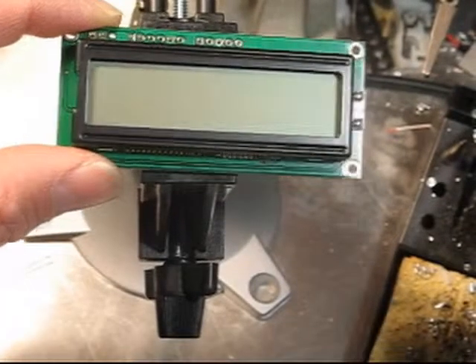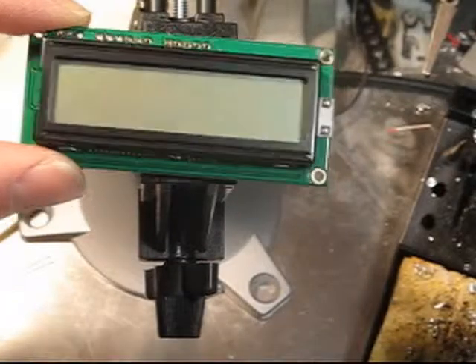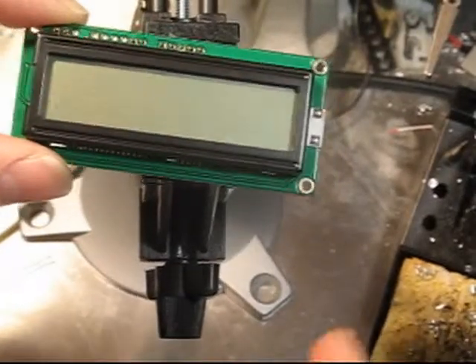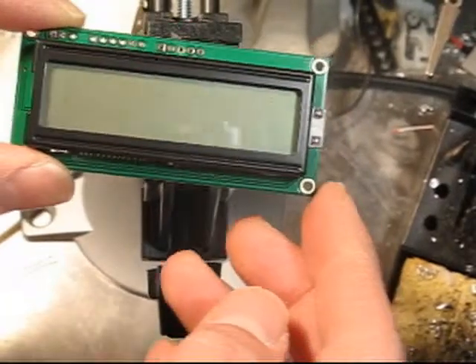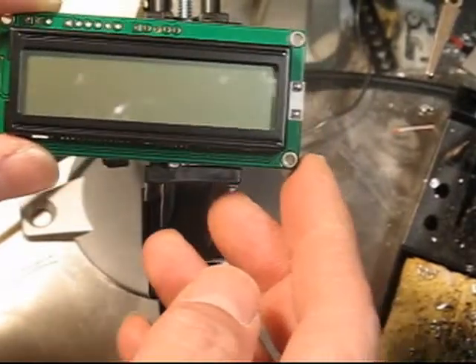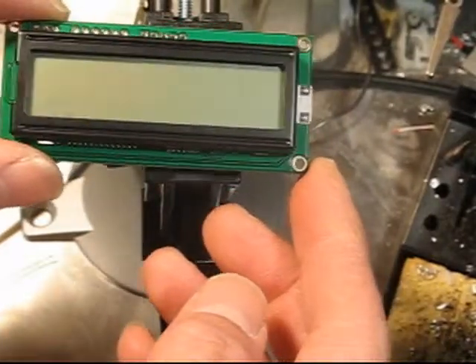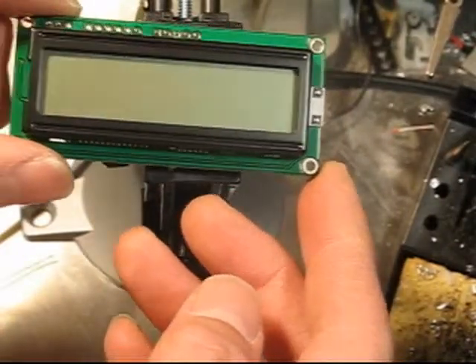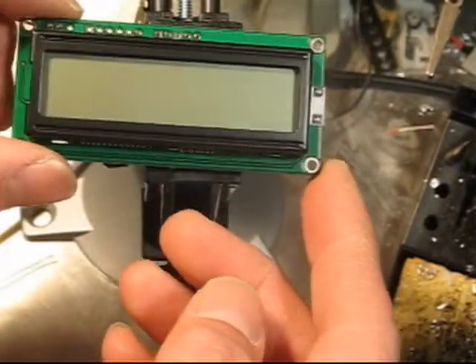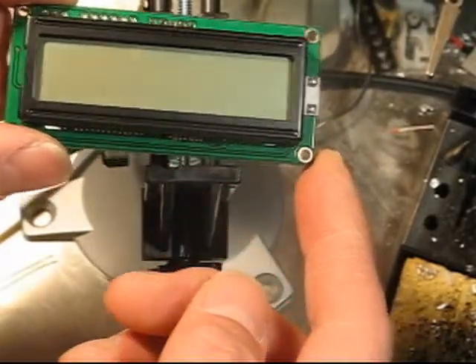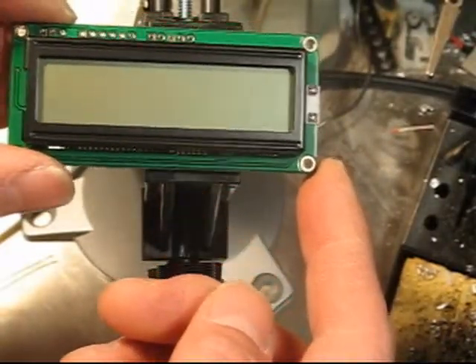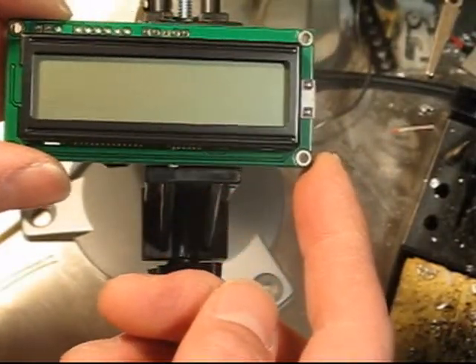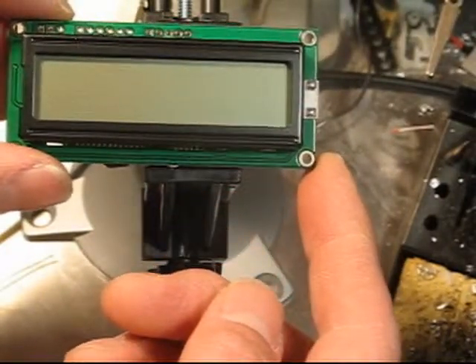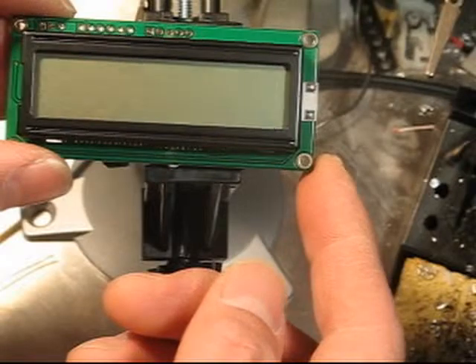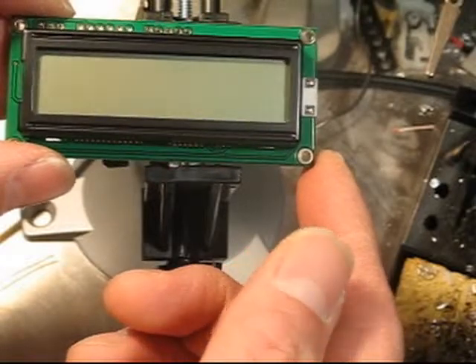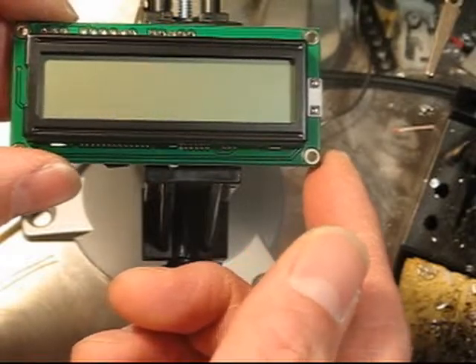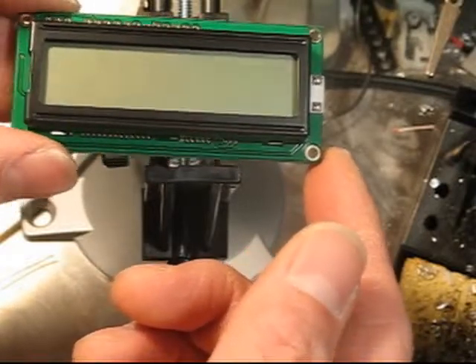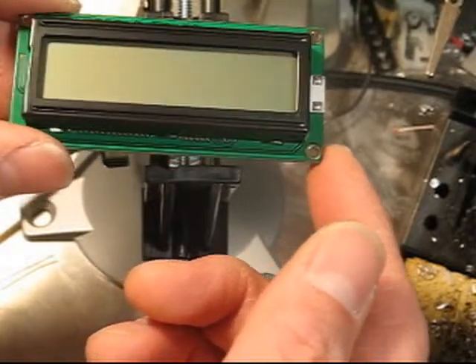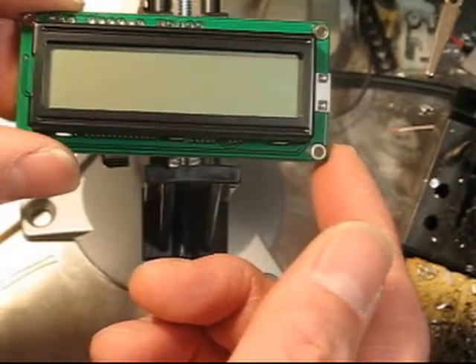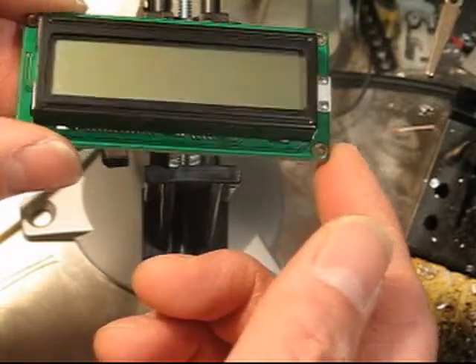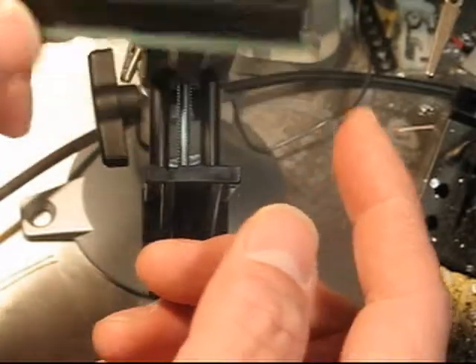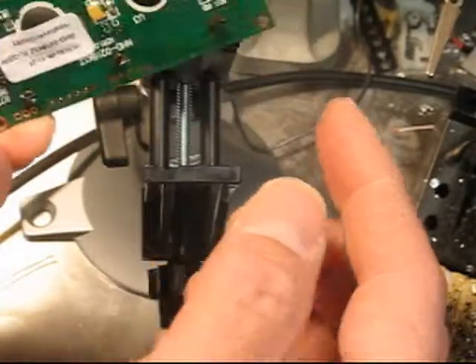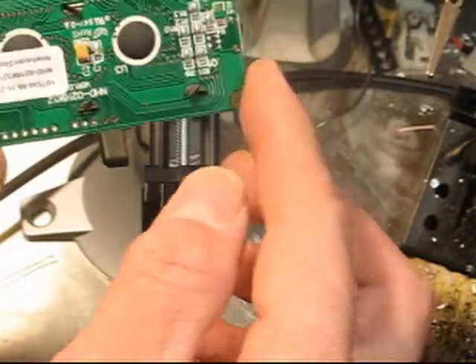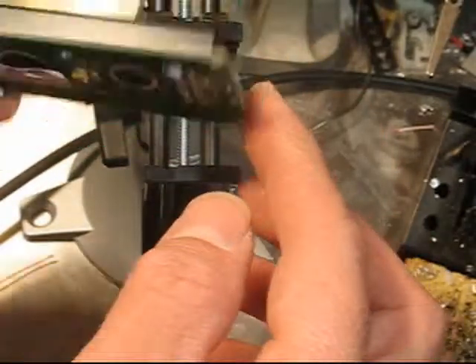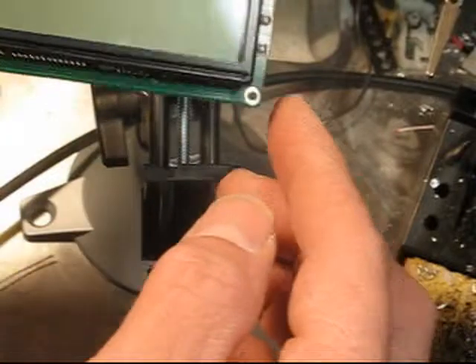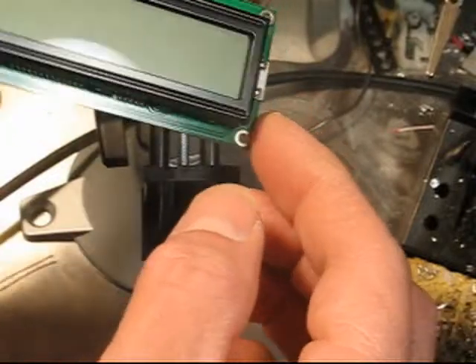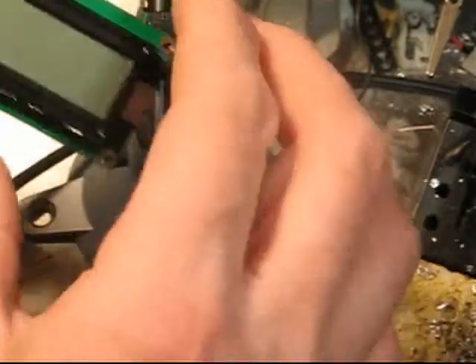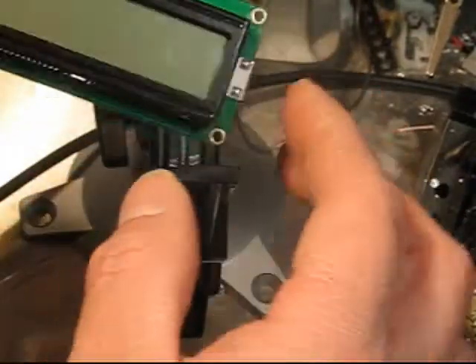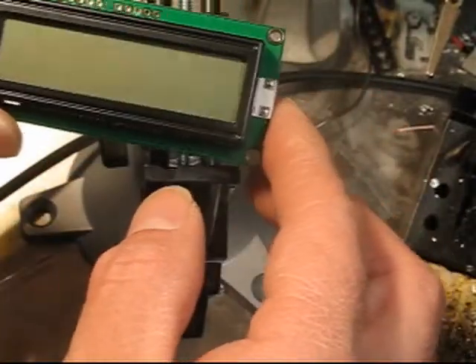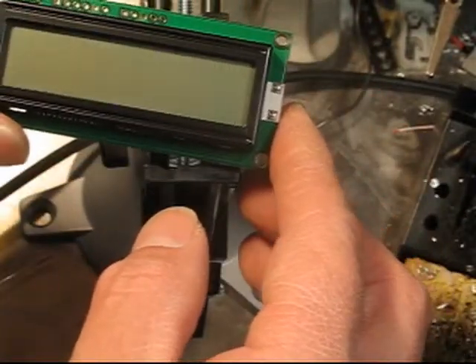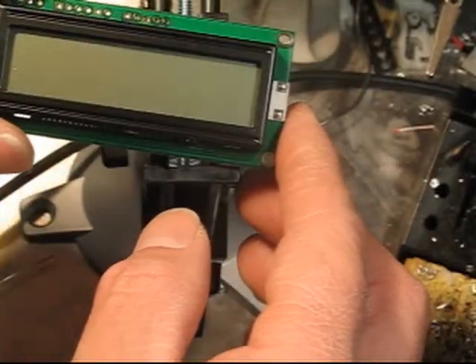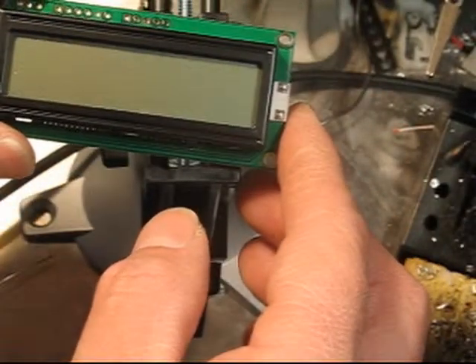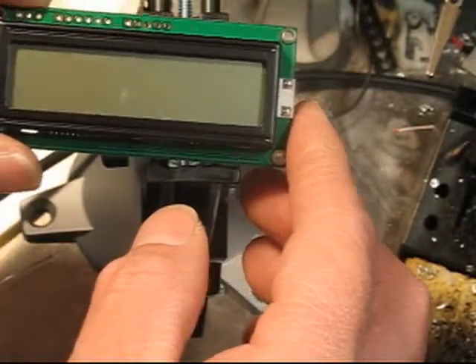I have a new LCD display. It's got I2C, SPI, and RS-232 TTL communication to it, which is pretty handy.